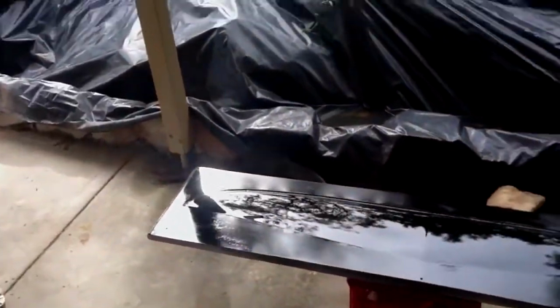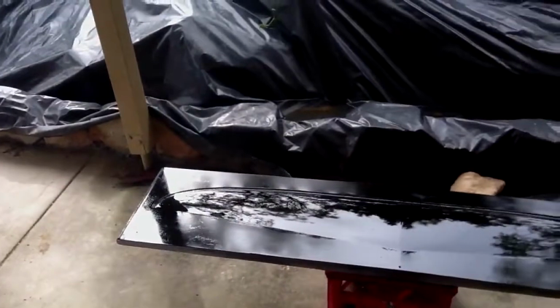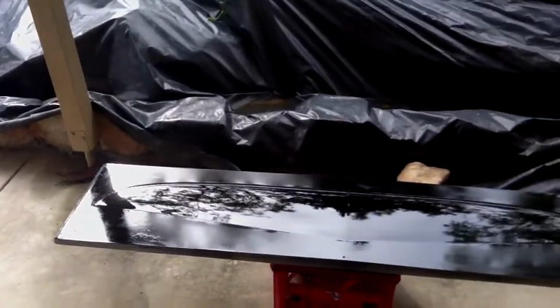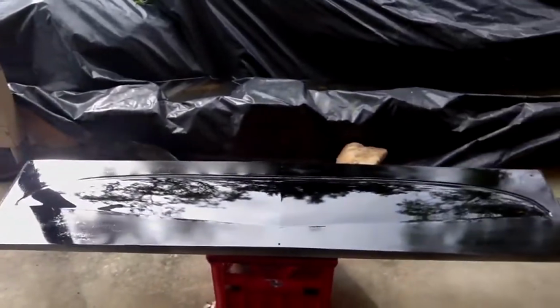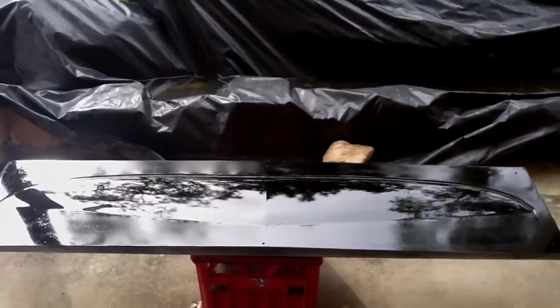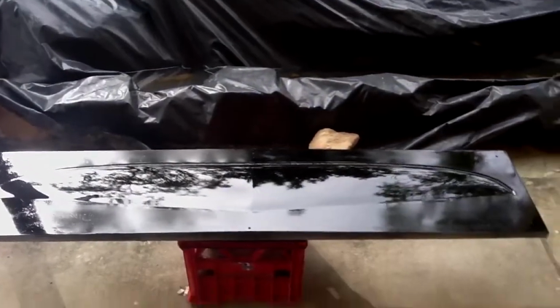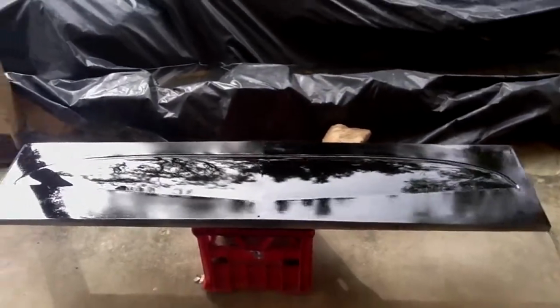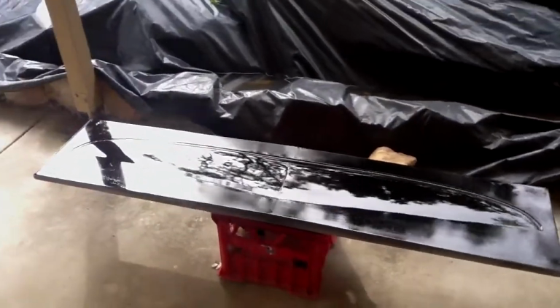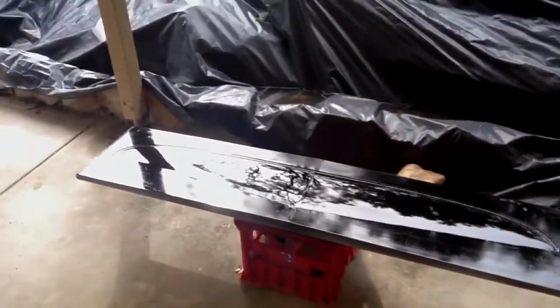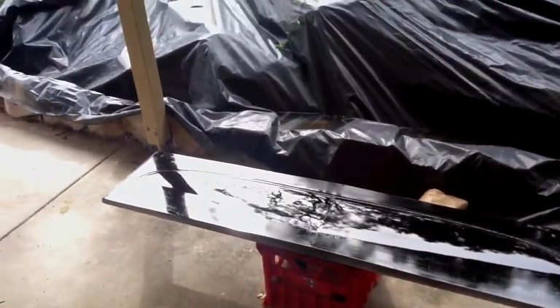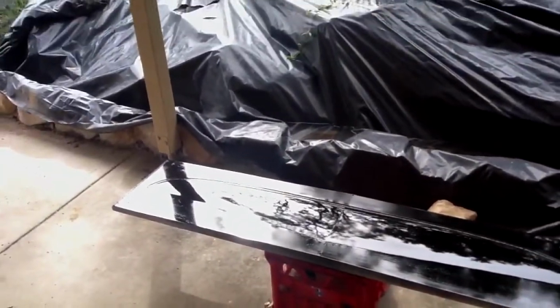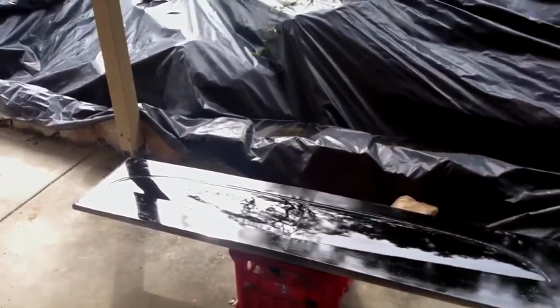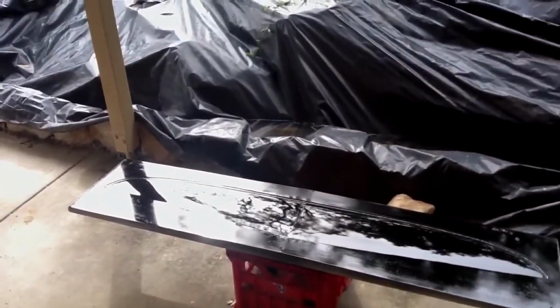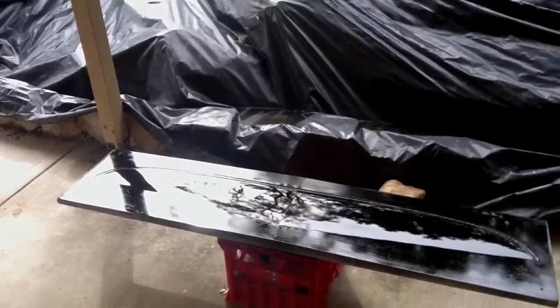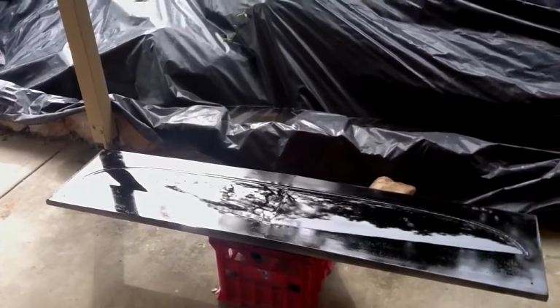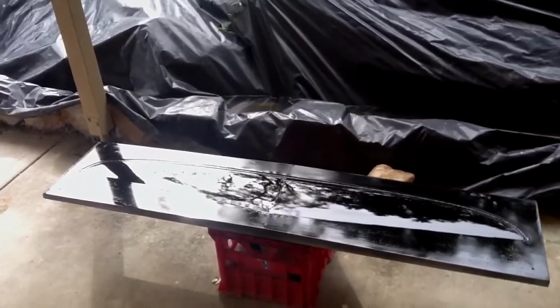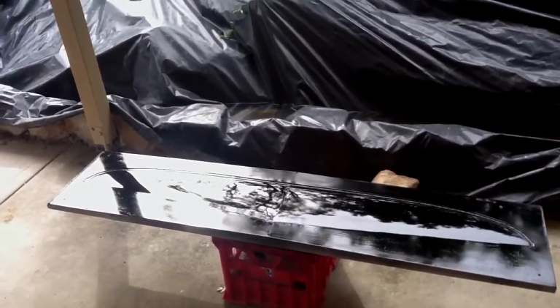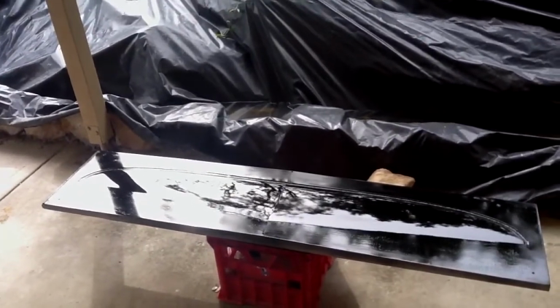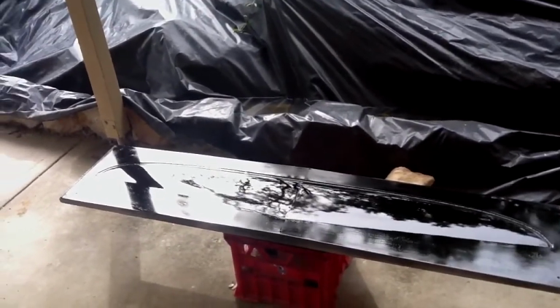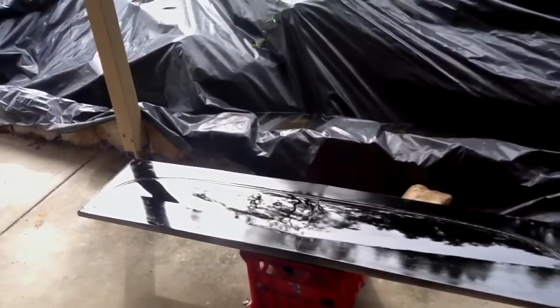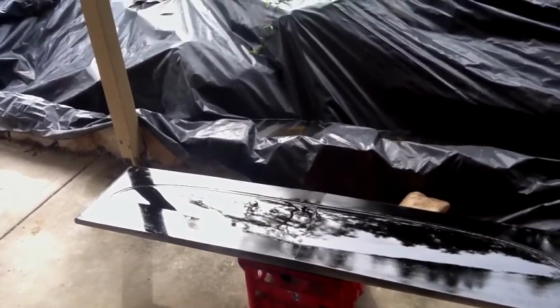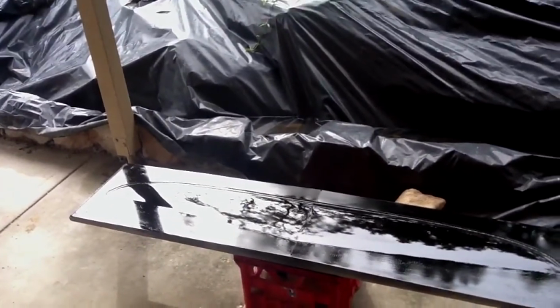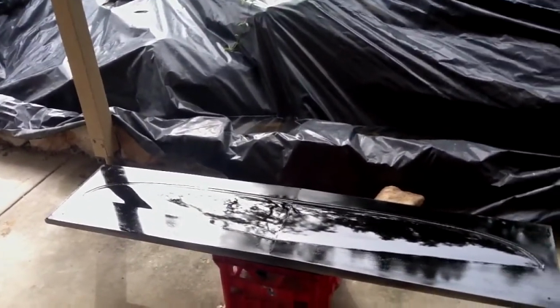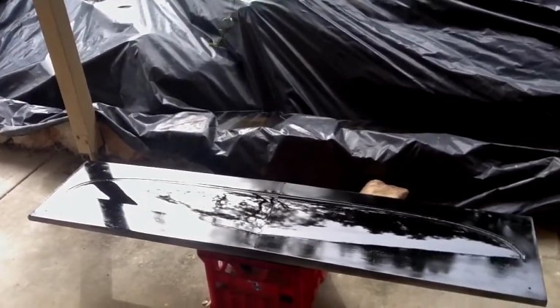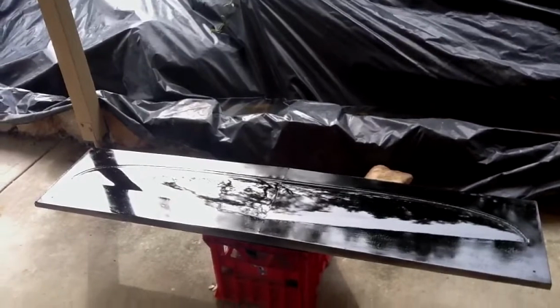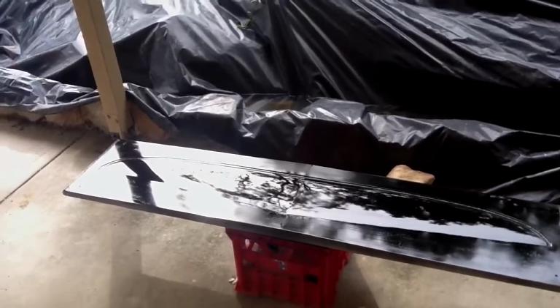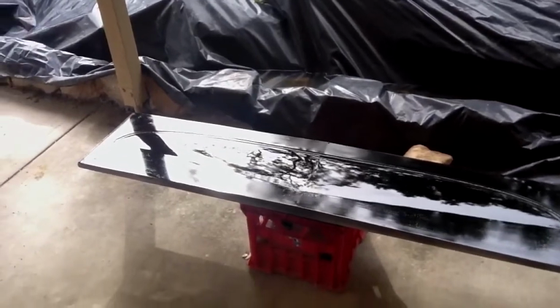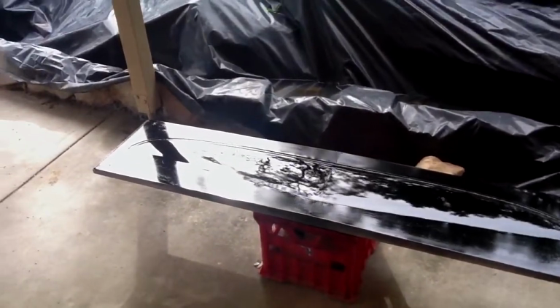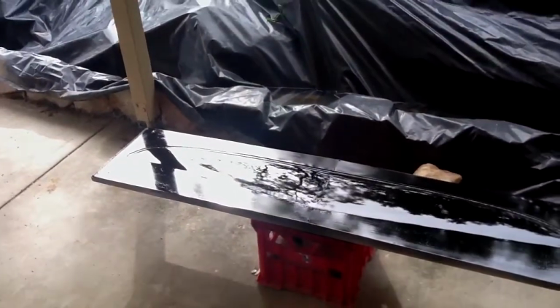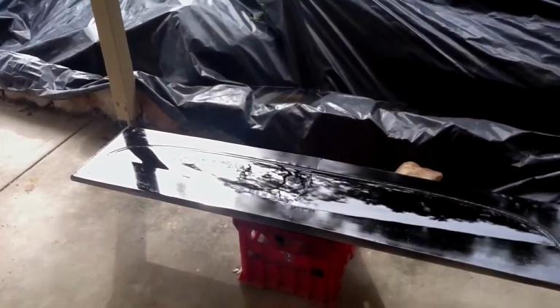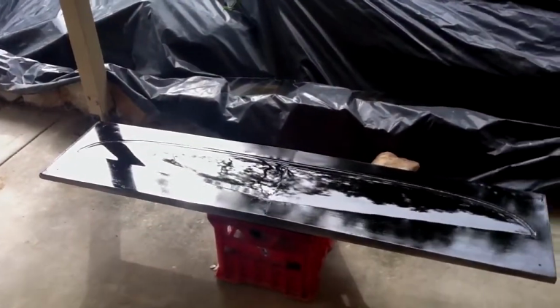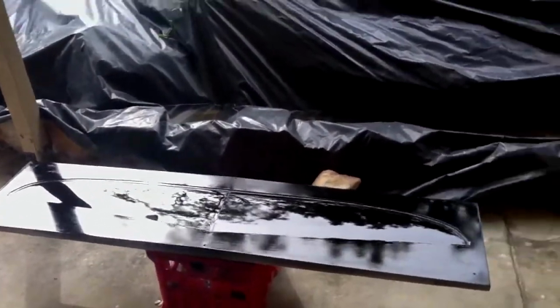Got a little bit of crap in the paint, obviously because I'm painting outside and I did get a little bit of a gust of breeze through here before and stirred up a bit of dust, but nothing a bit of 800 and 1200 and 1500 won't fix for the final block out before polishing.